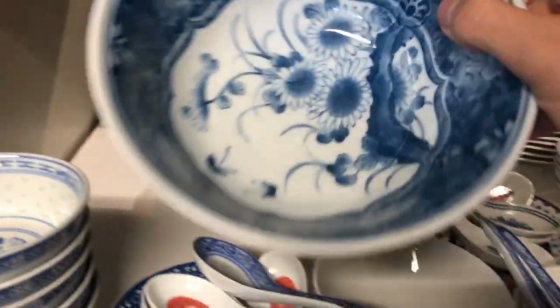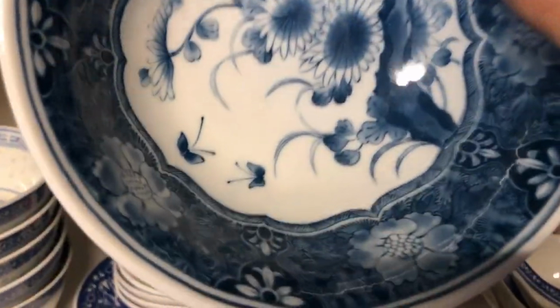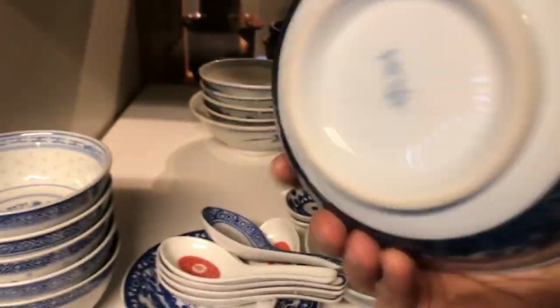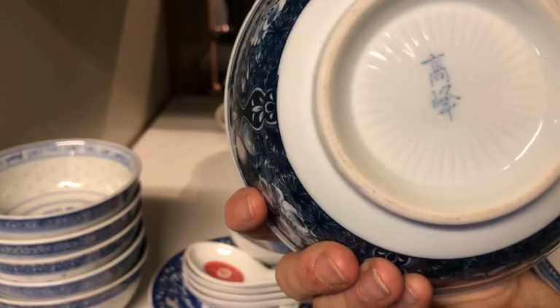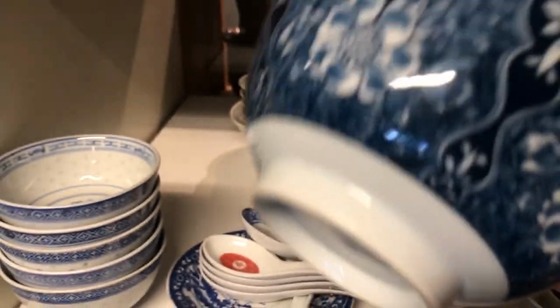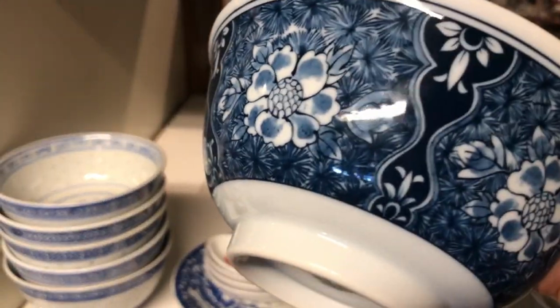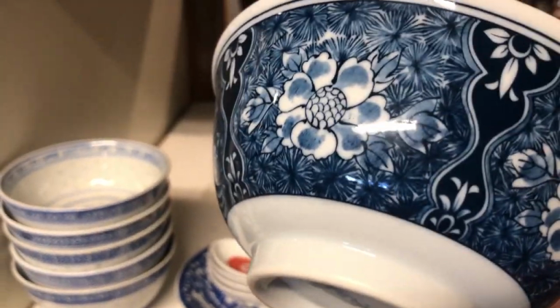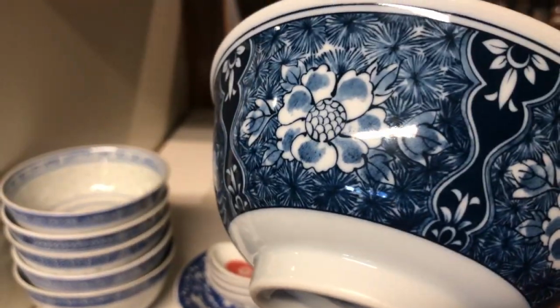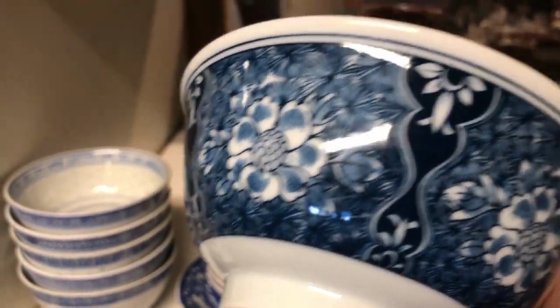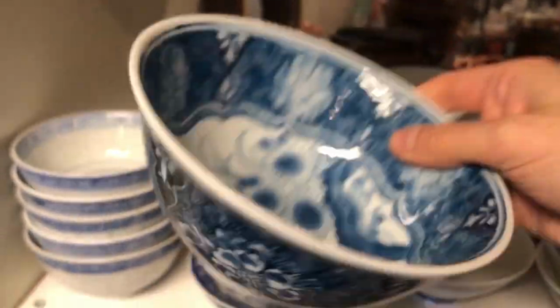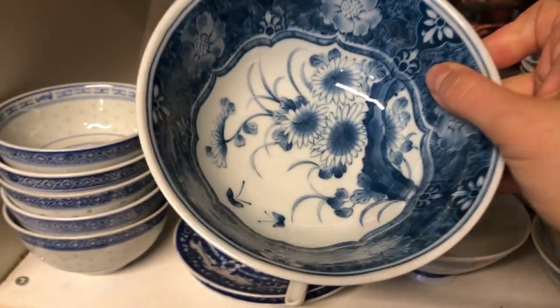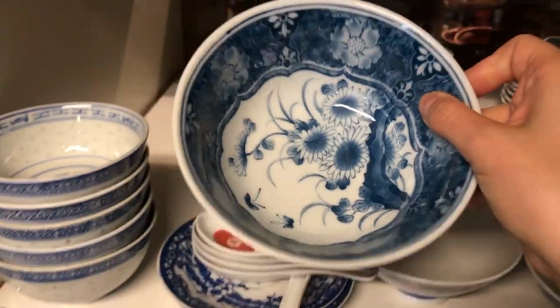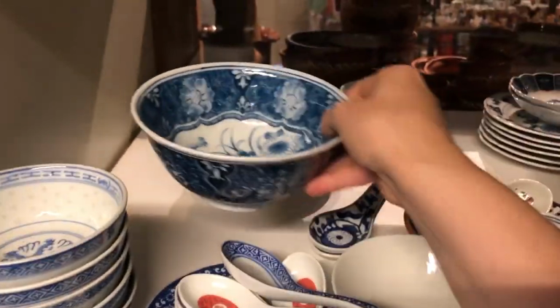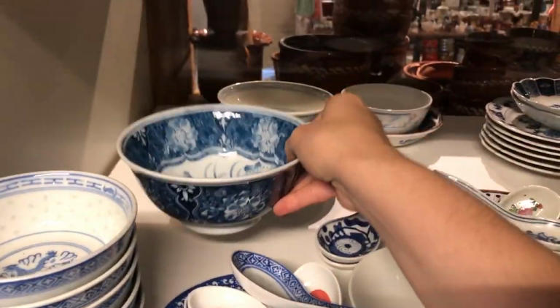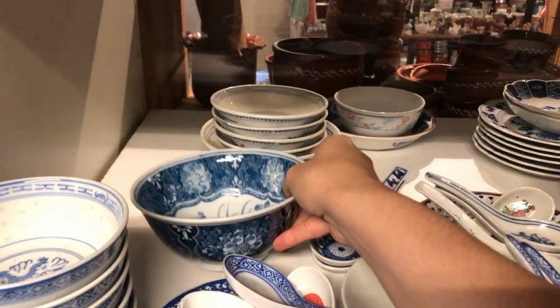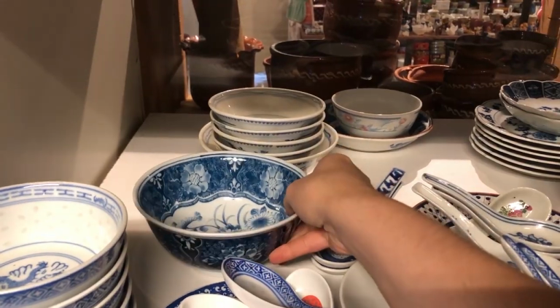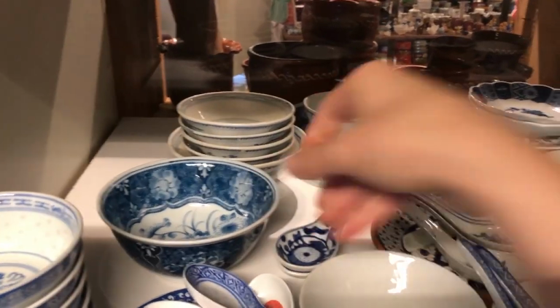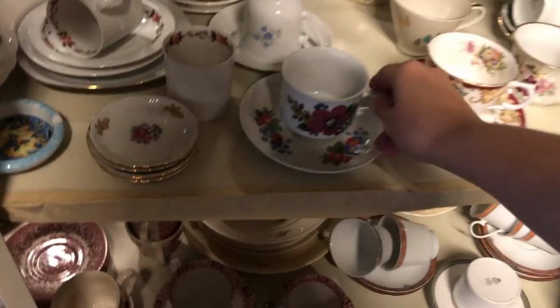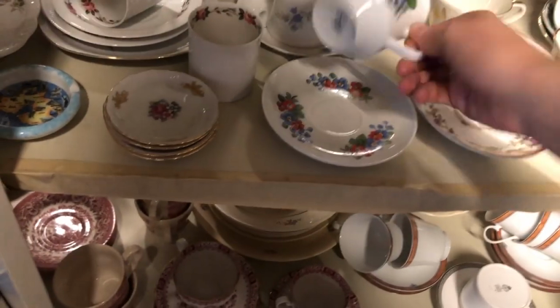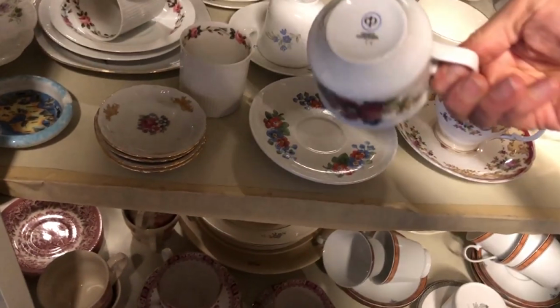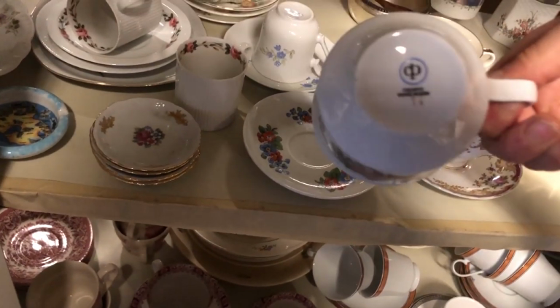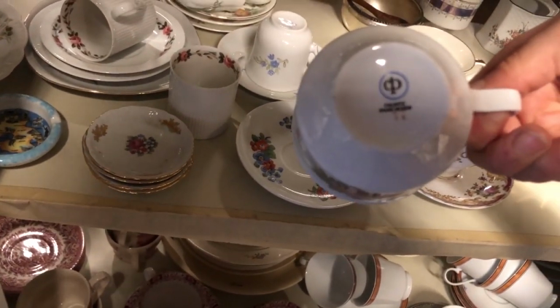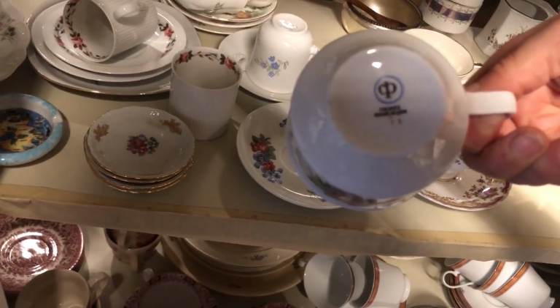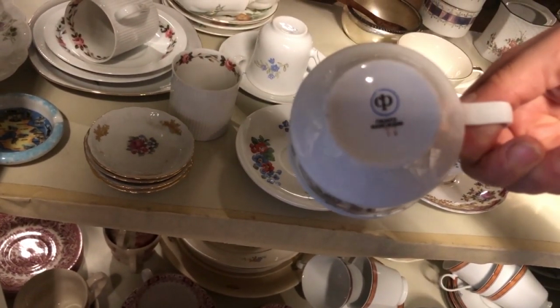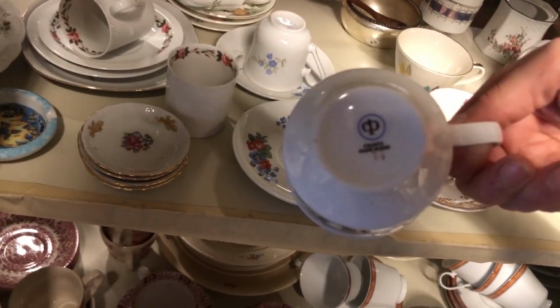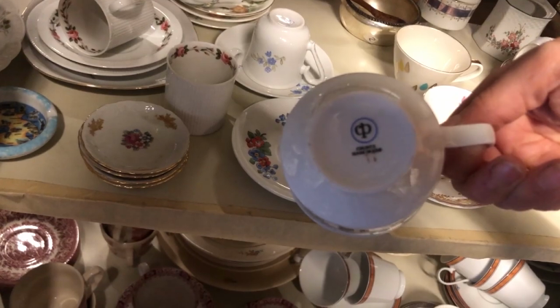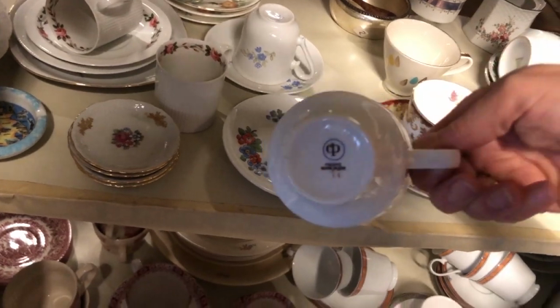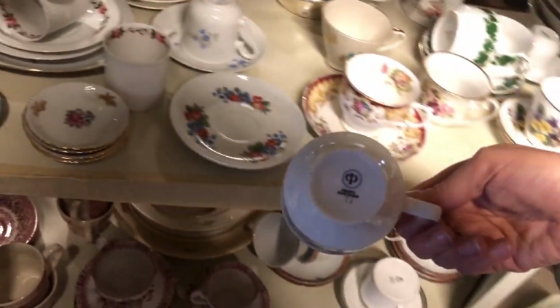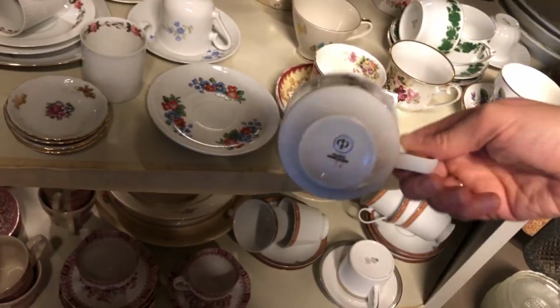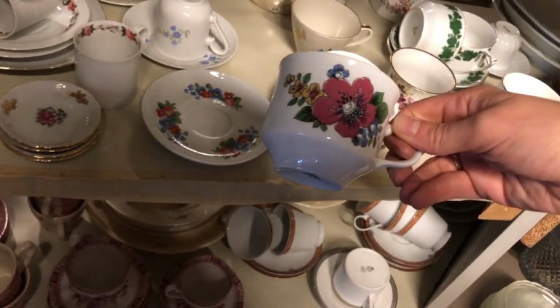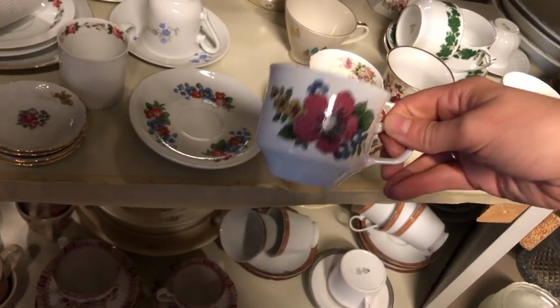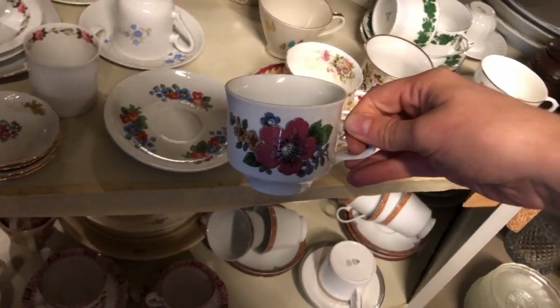I really like this bowl — it looked to be hand painted and if it had been at least a pair I would have totally picked it up. I also like this teacup and saucer, really 1970s and from East Germany. However, I would have loved to buy at least two of these but there was only one.